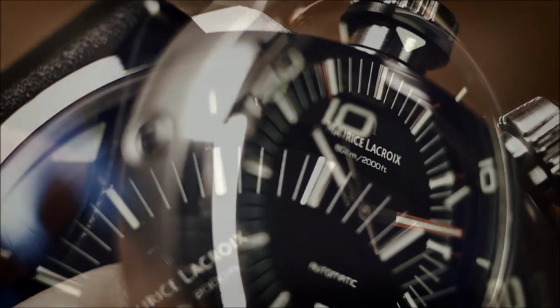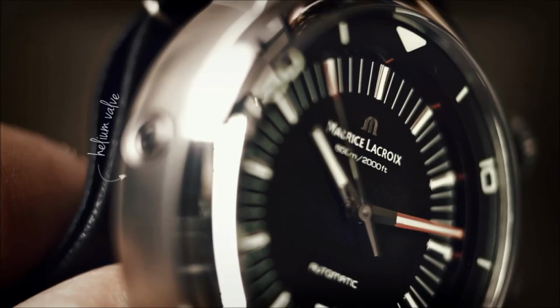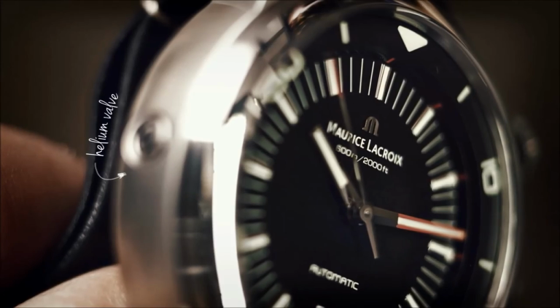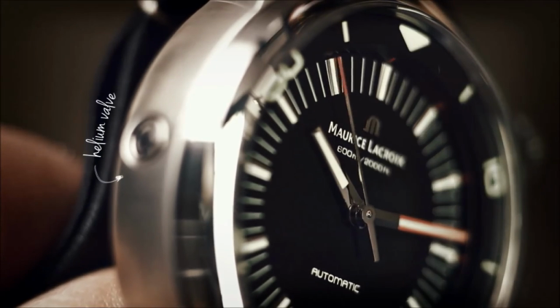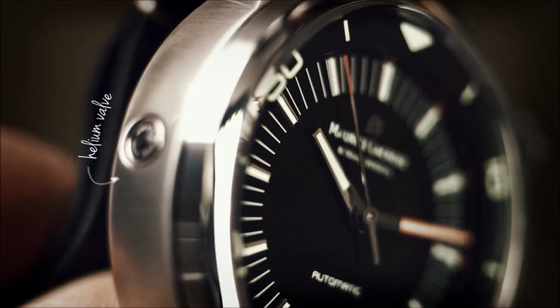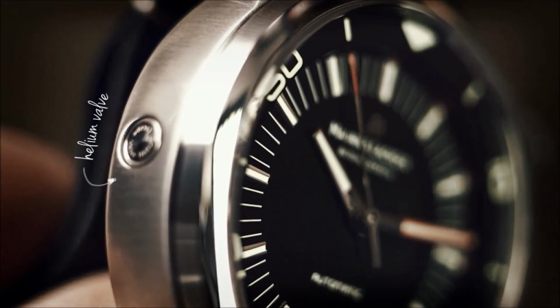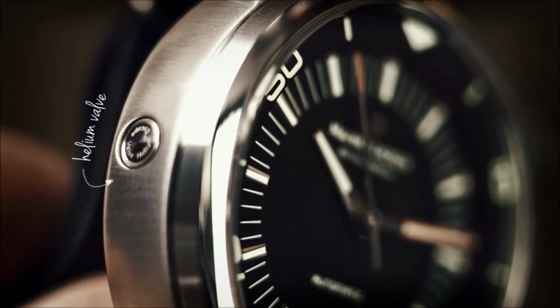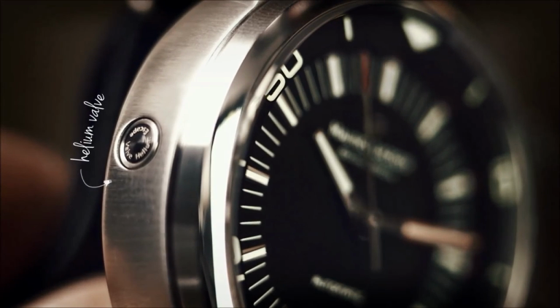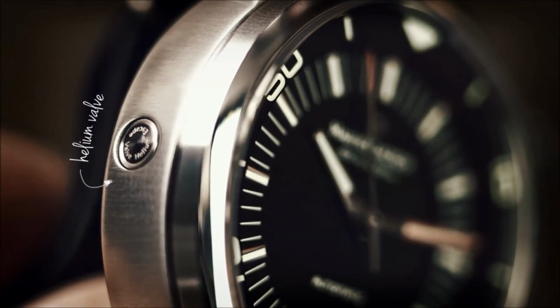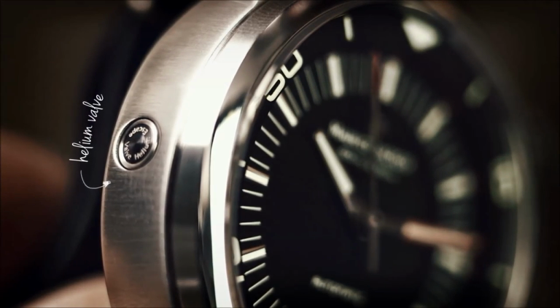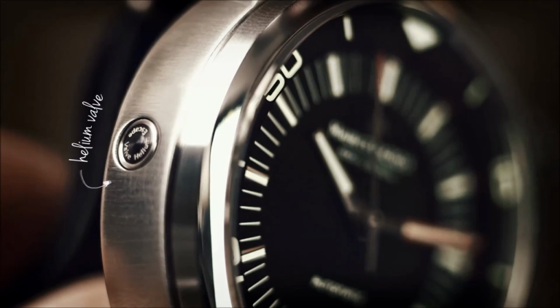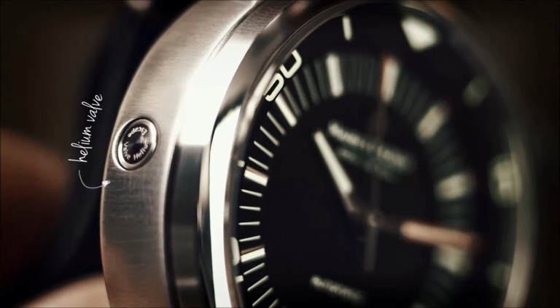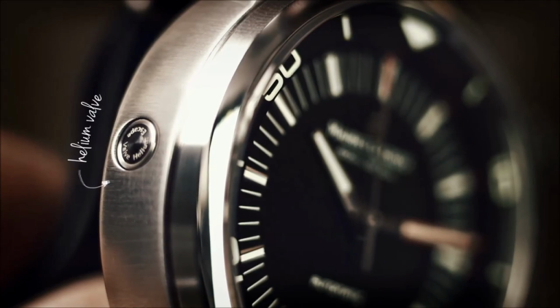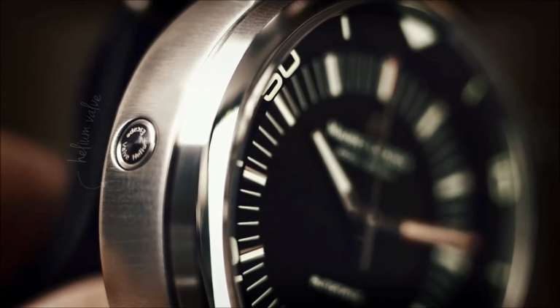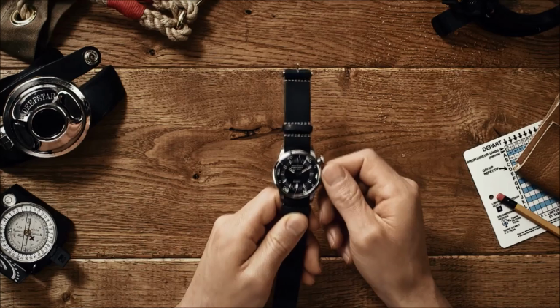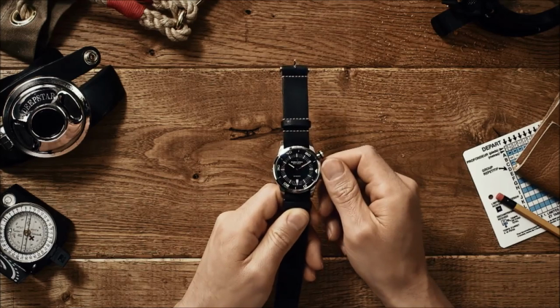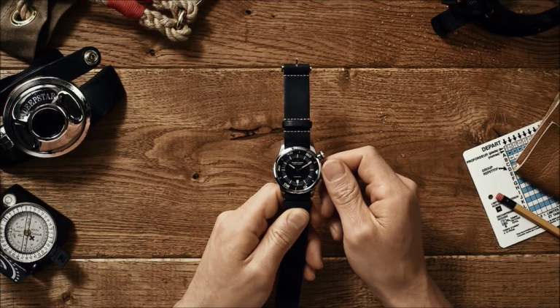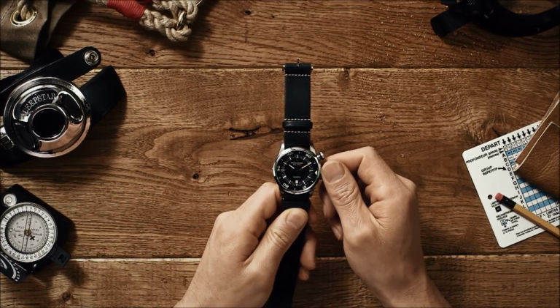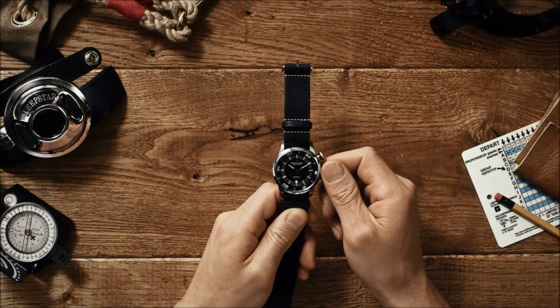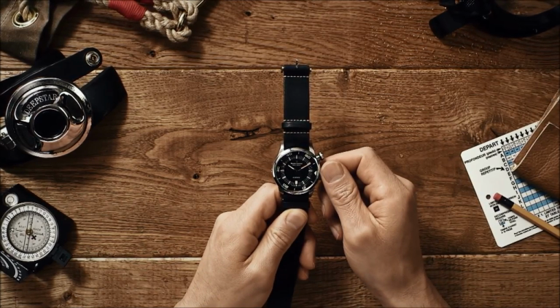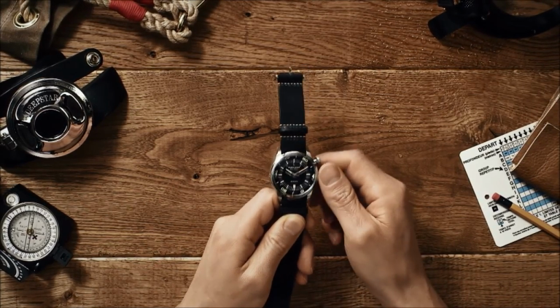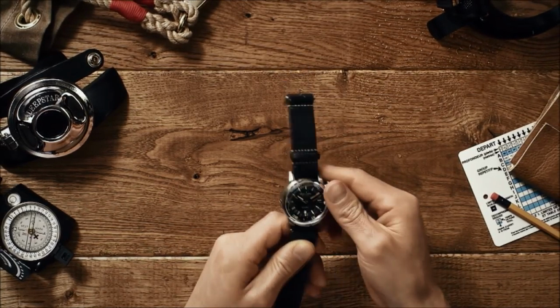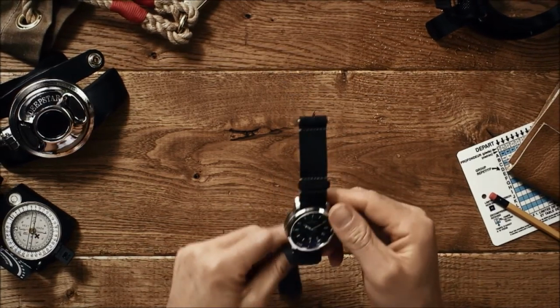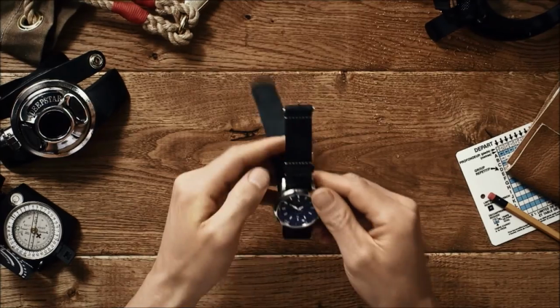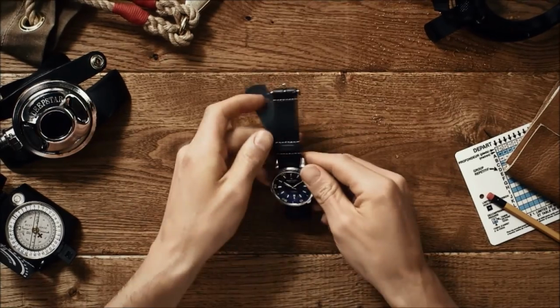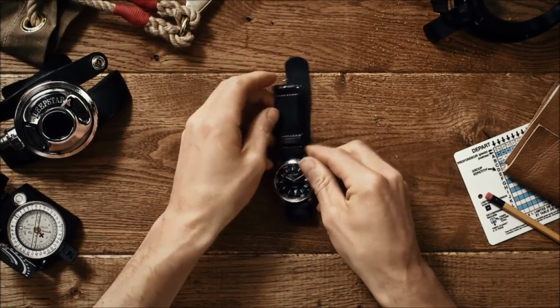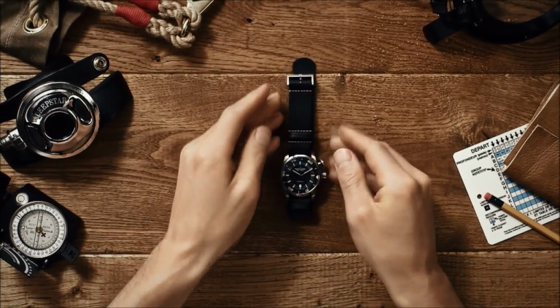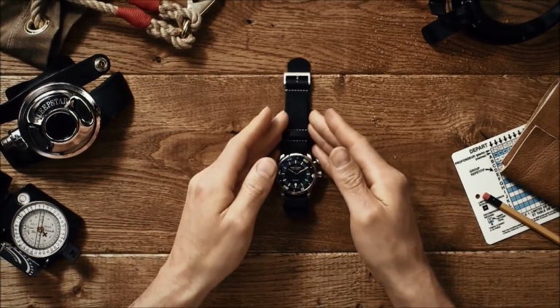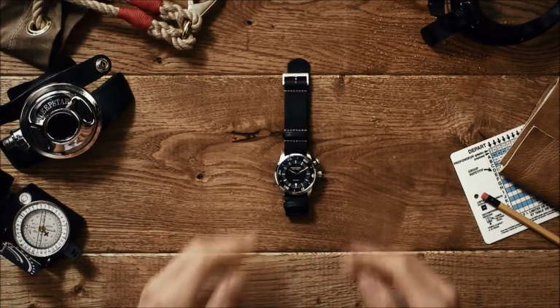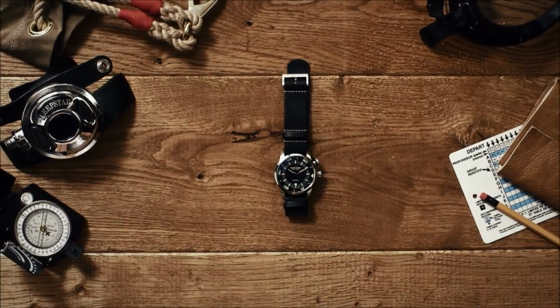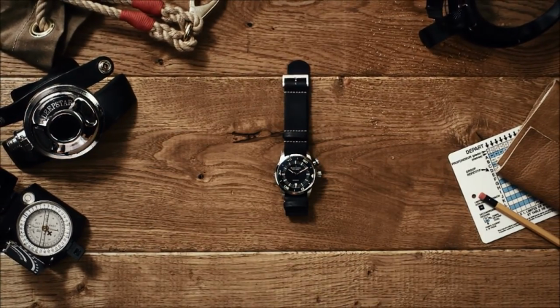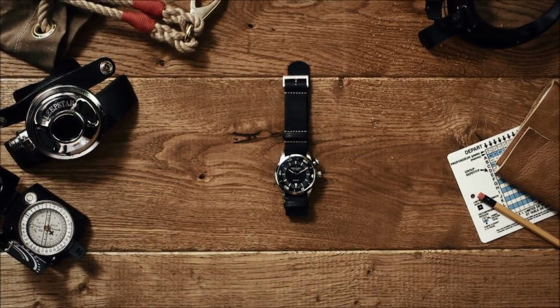The helium valve at 9 o'clock allows the watch to resist pressure up to 600 meters. The NATO leather strap is specially treated and, of course, water resistant.